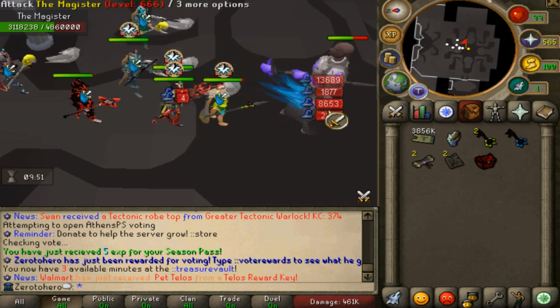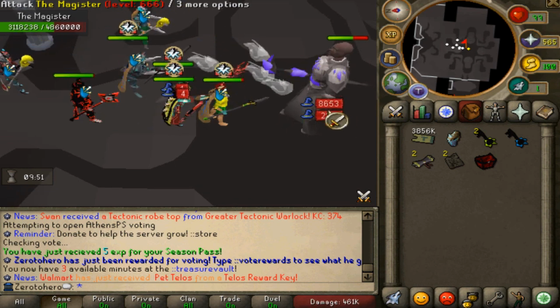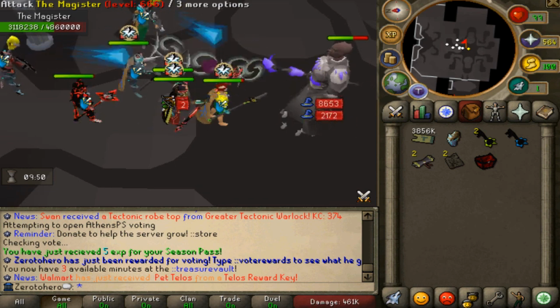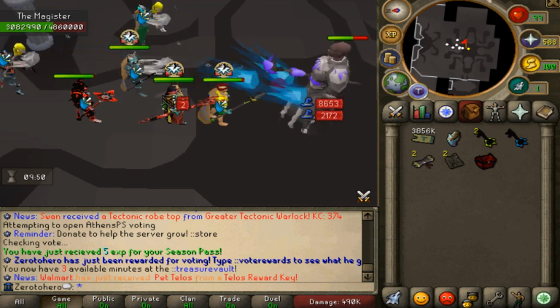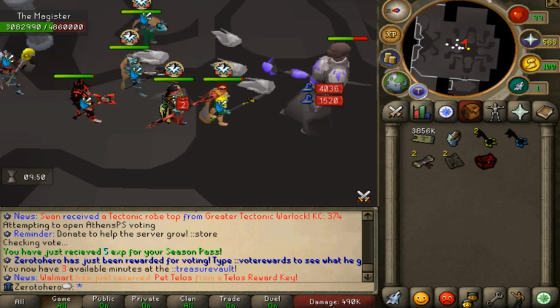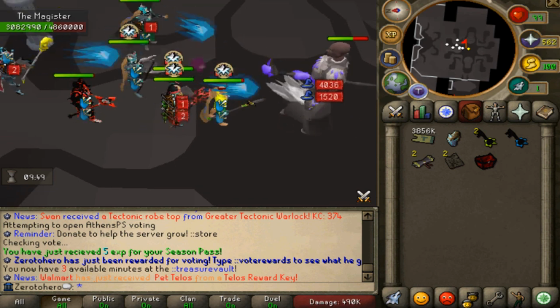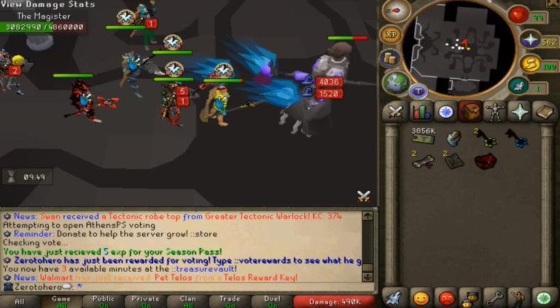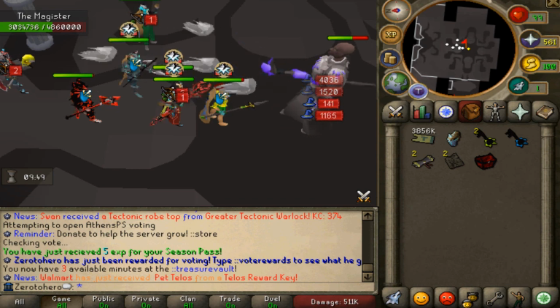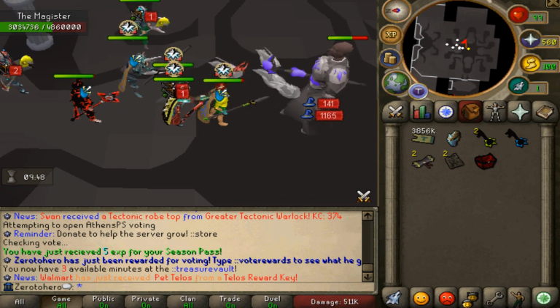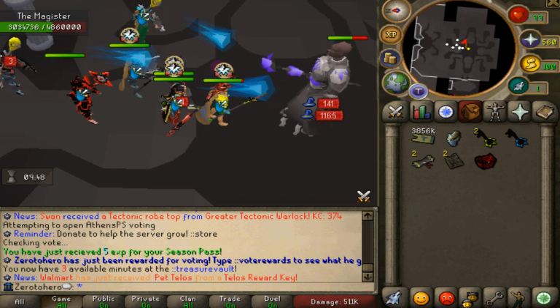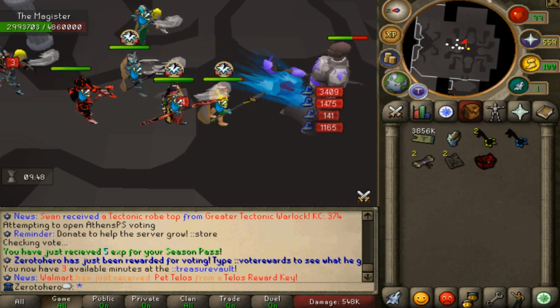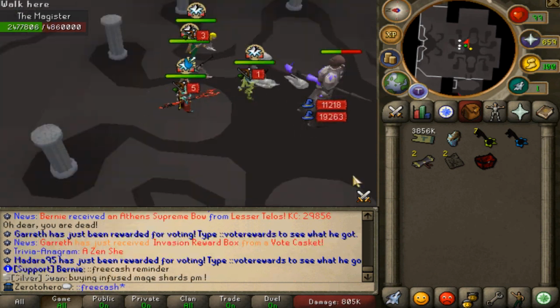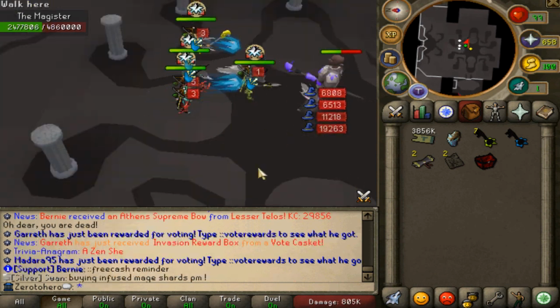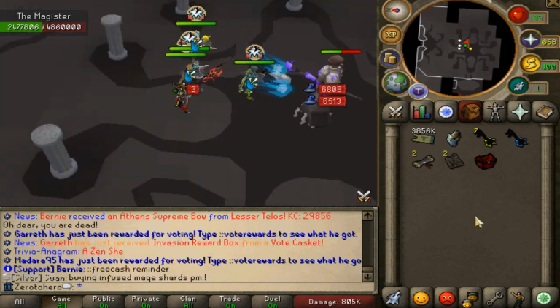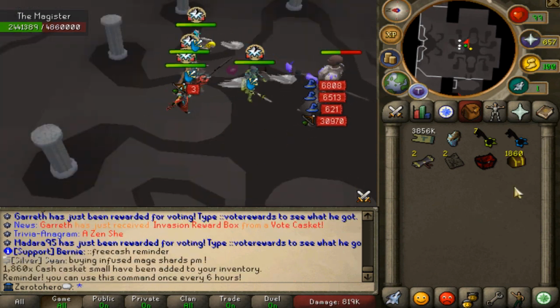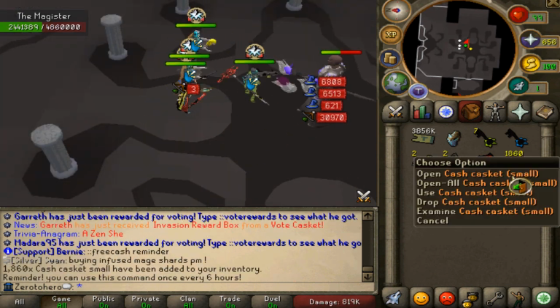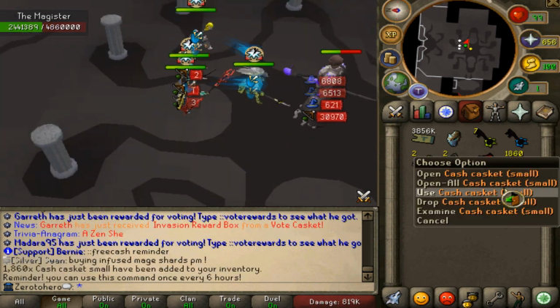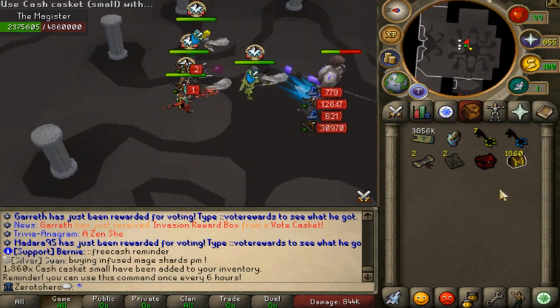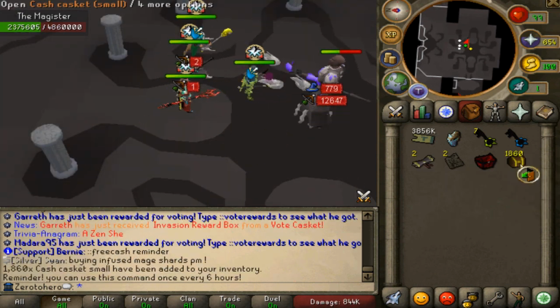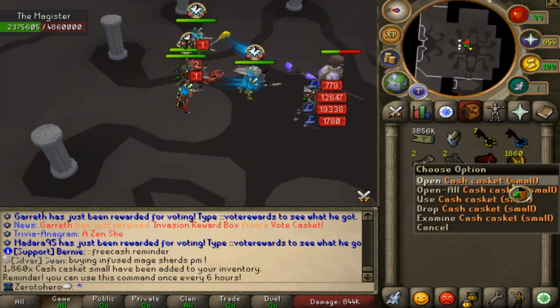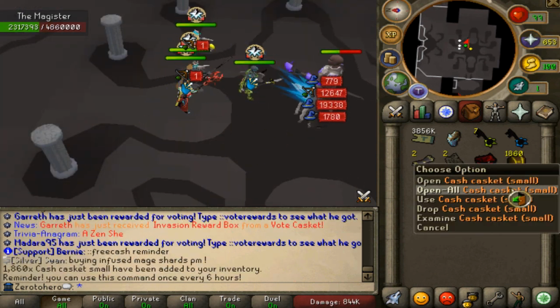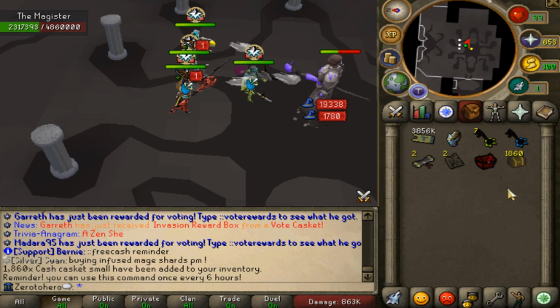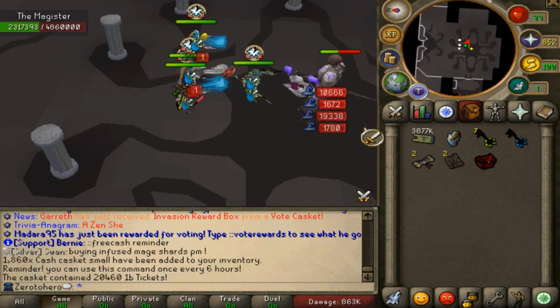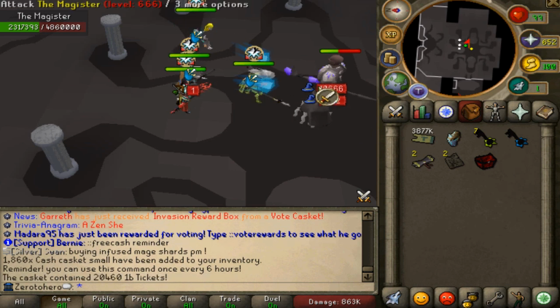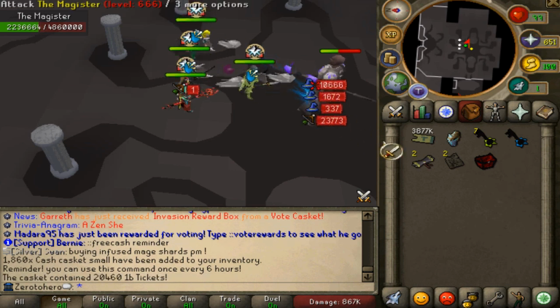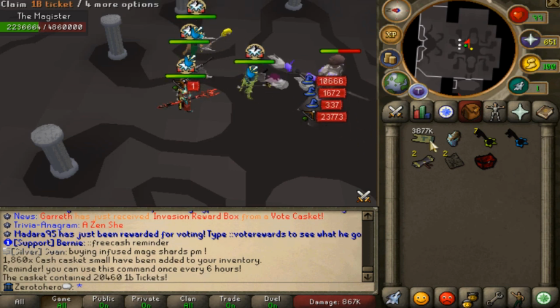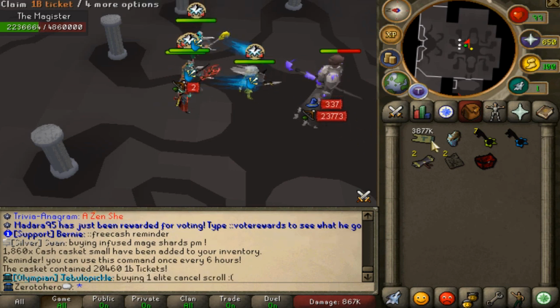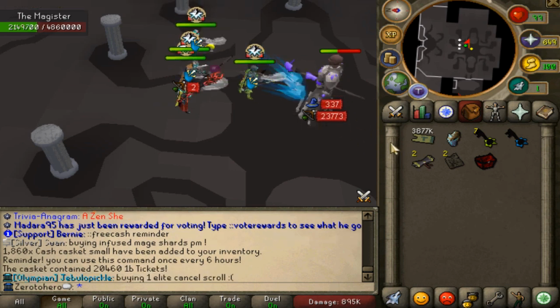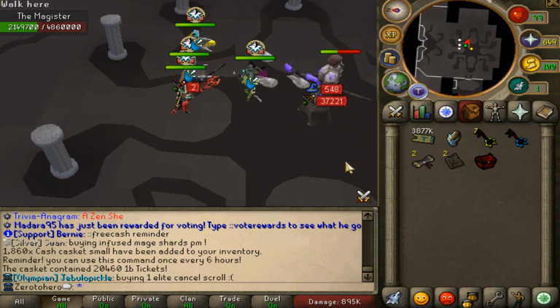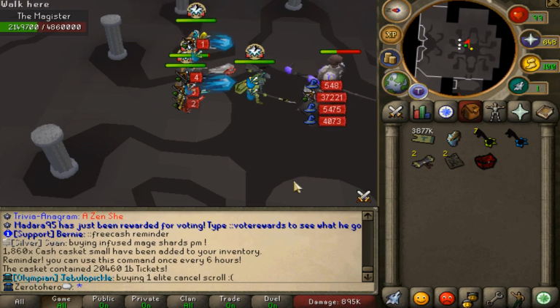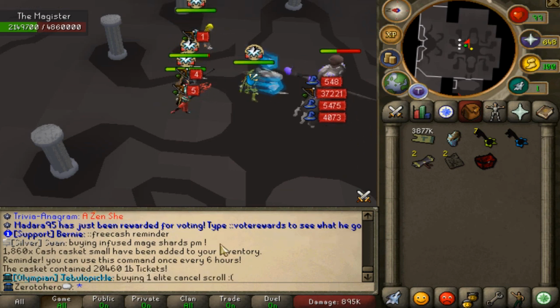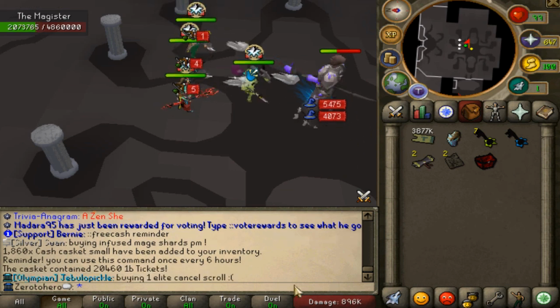Another cool thing is you can literally just type 'calloffreecash' in chat and get free caskets right there. It's not a lot but you still get free cash, so feel free to type that in whenever you guys are online.